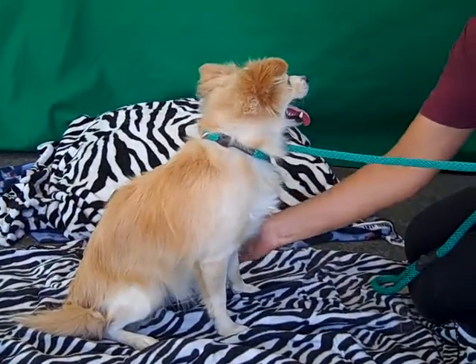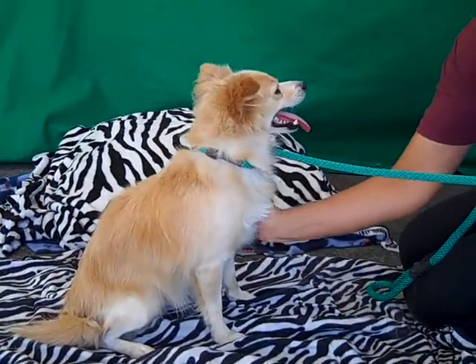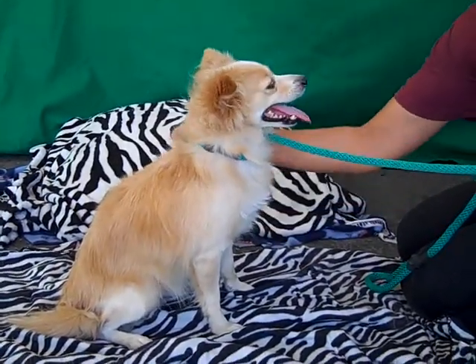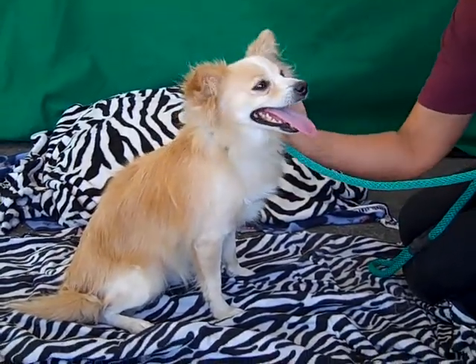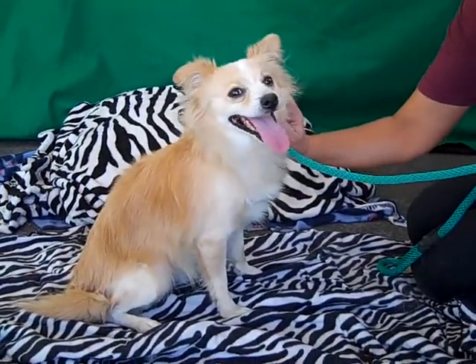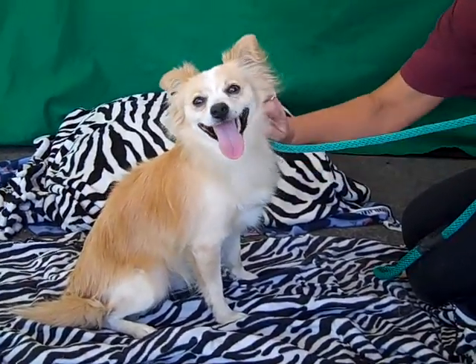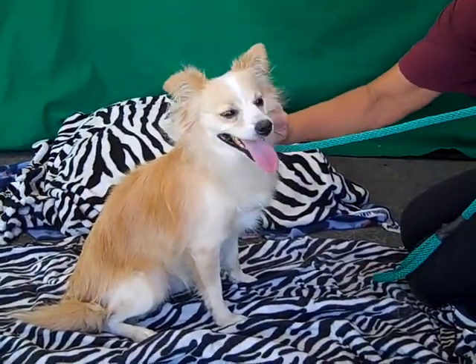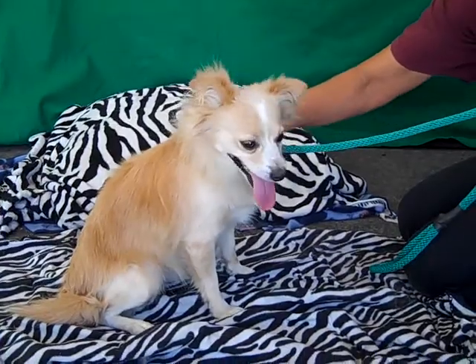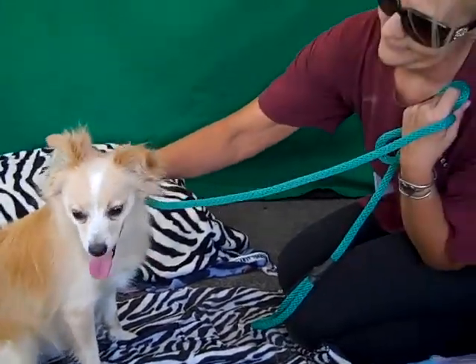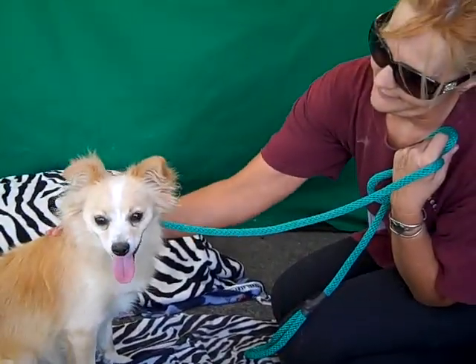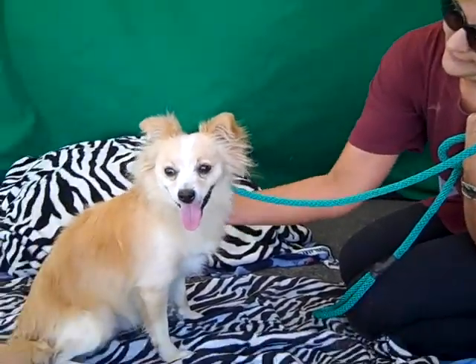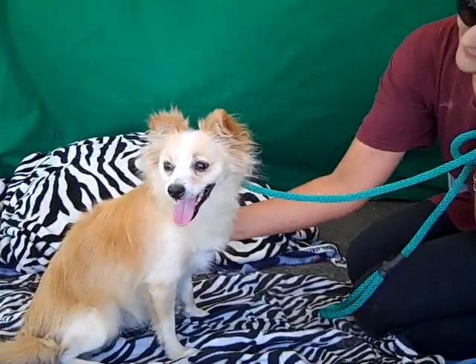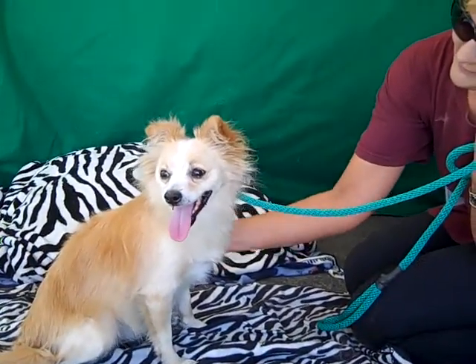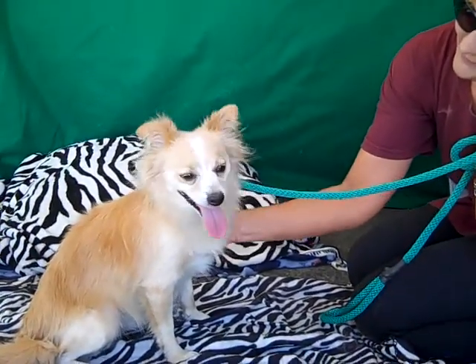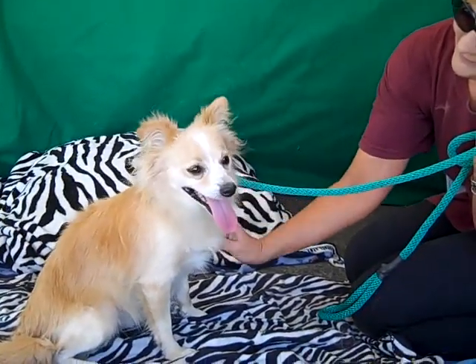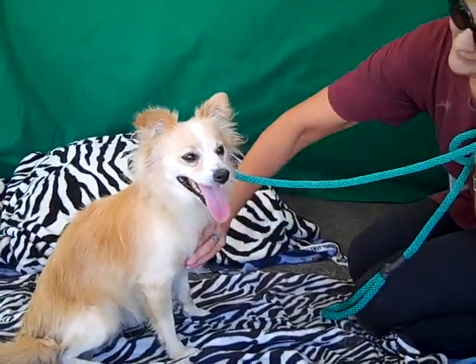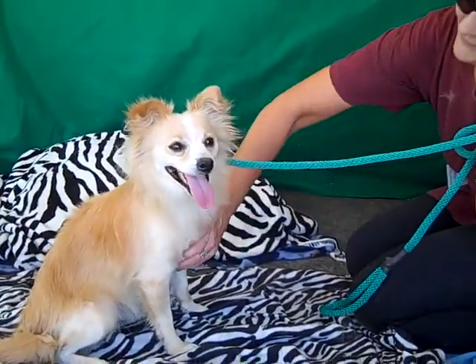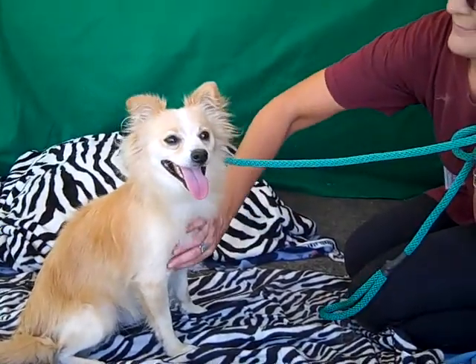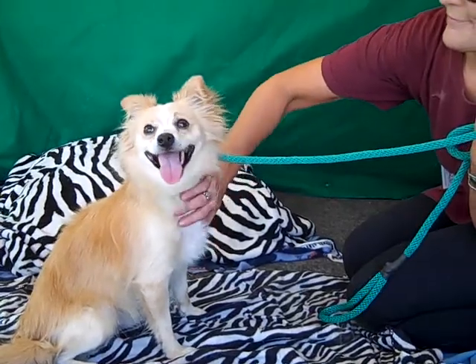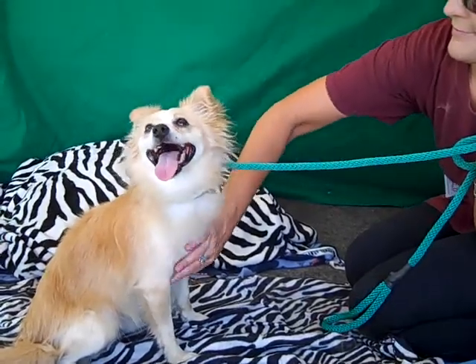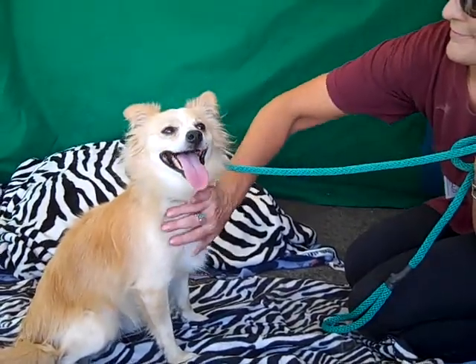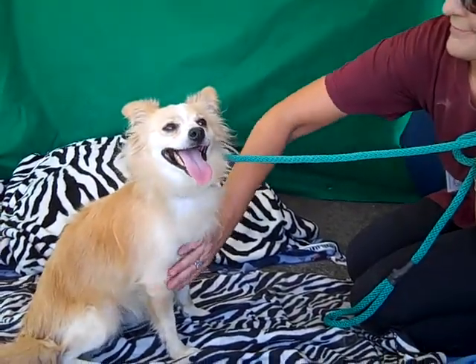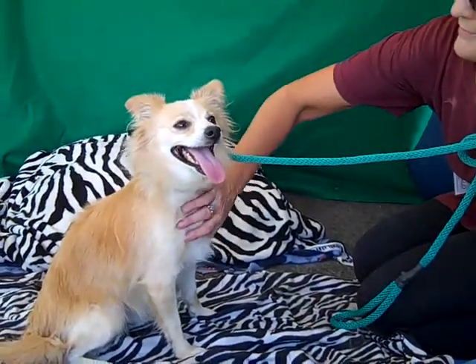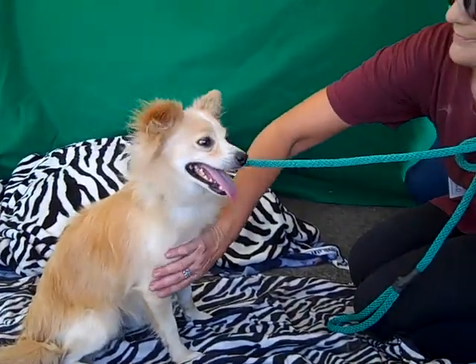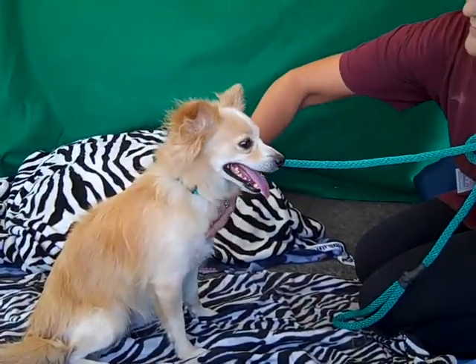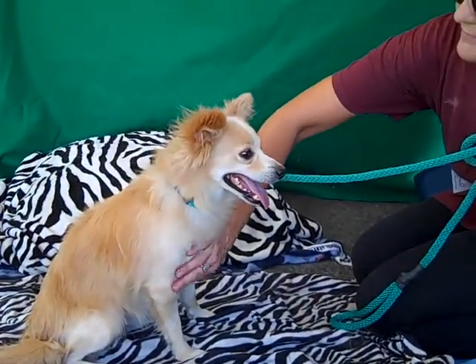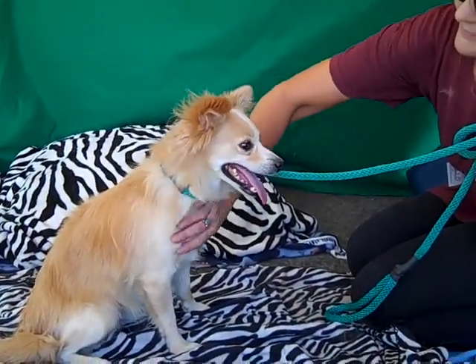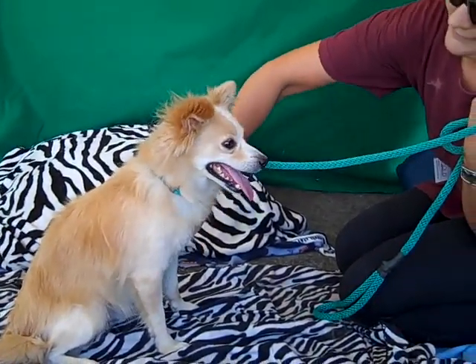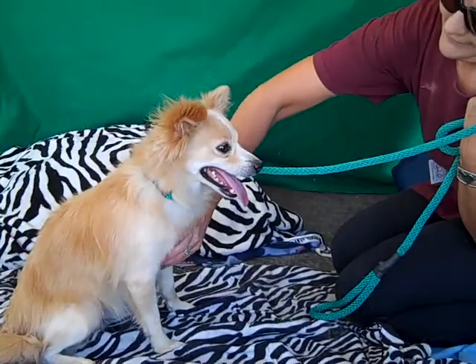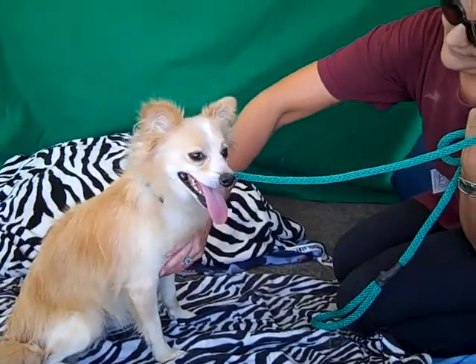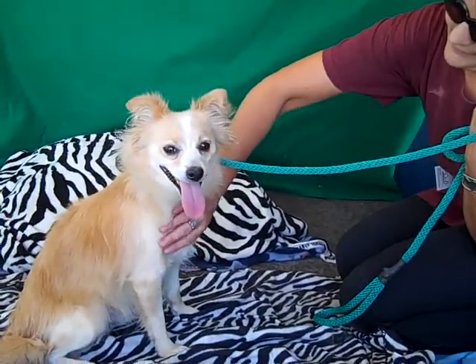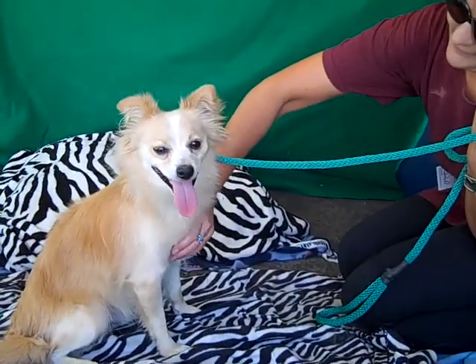He's a little shy guy at first, but he warms up very quickly as you can see. He's being very attentive to his handler and he loves treats — he's very treat motivated. So as soon as she started showing those to him, he definitely brightened up. He's just a little confused about being in this big shelter.